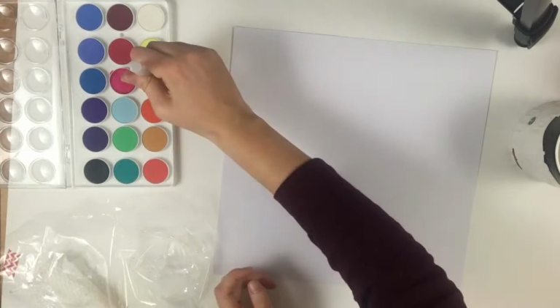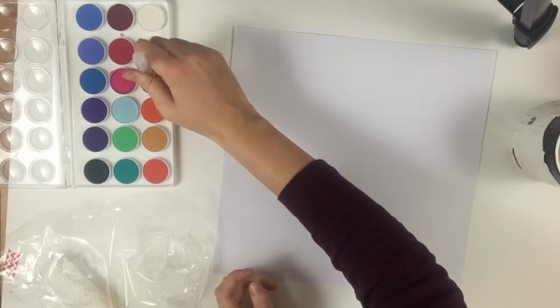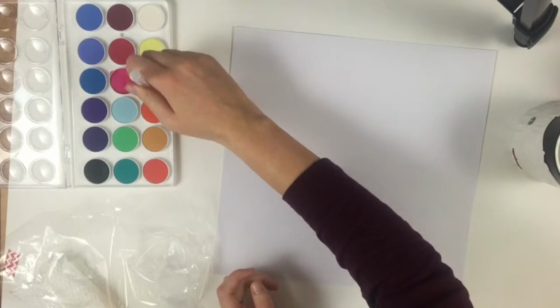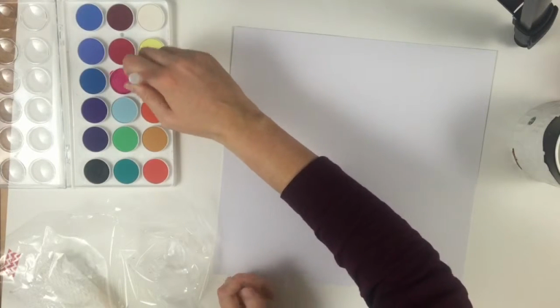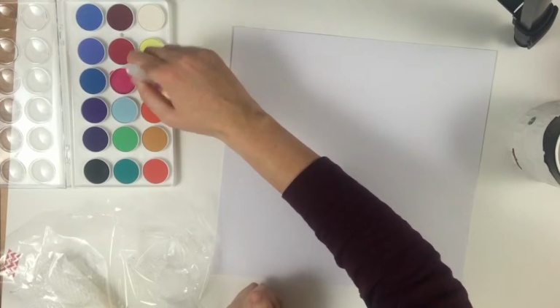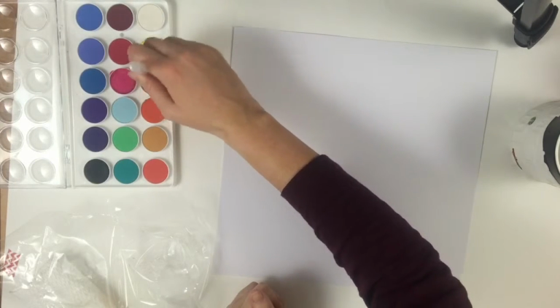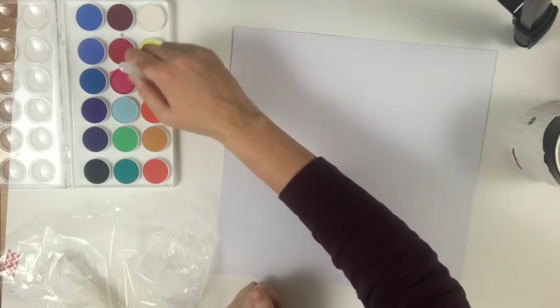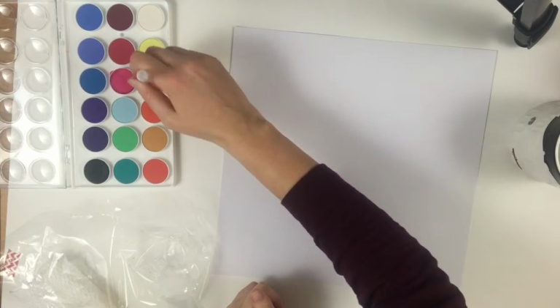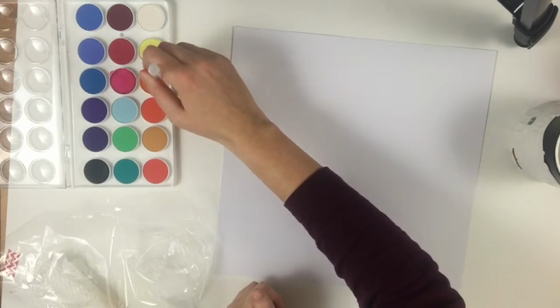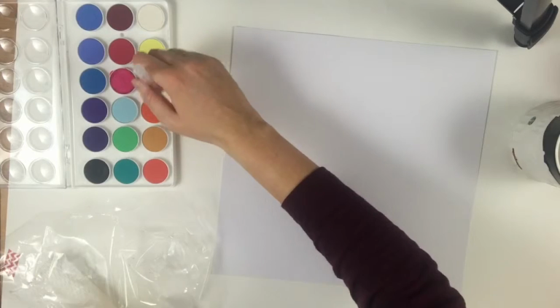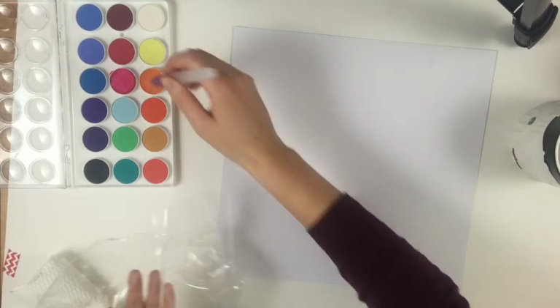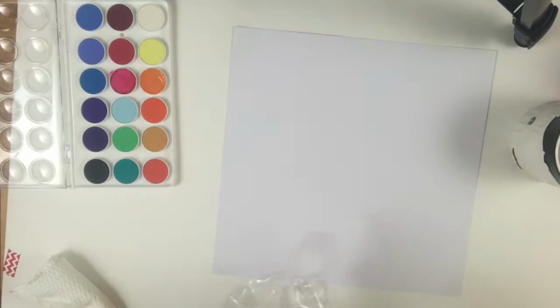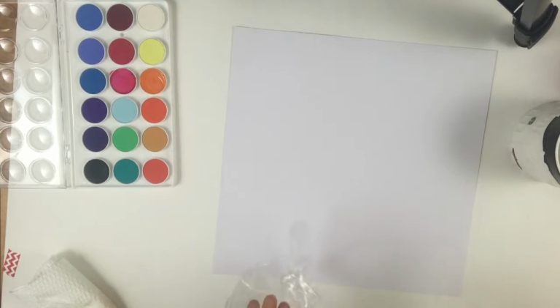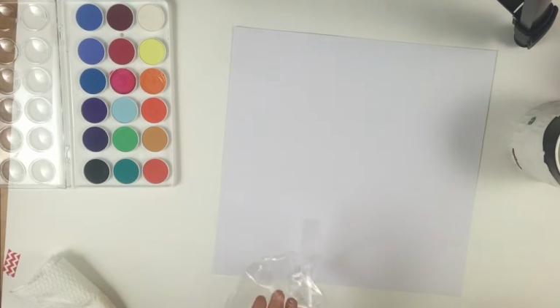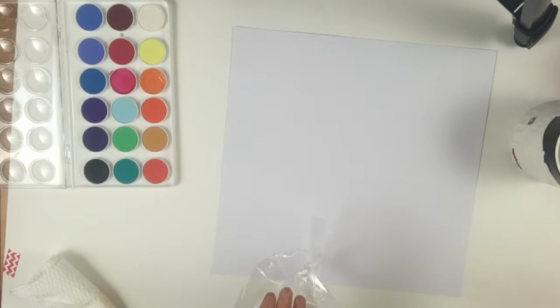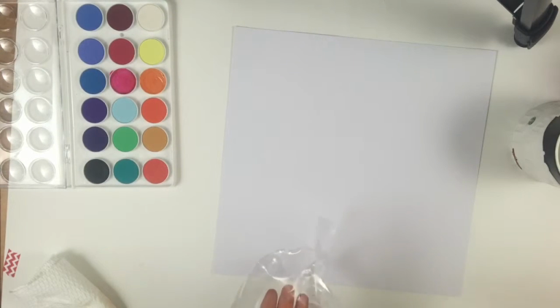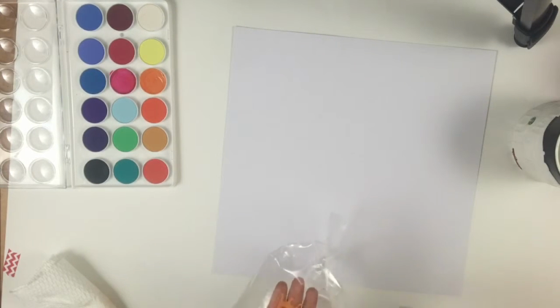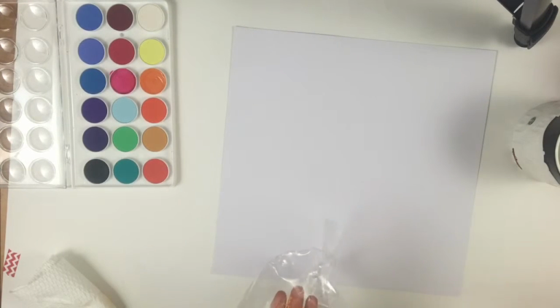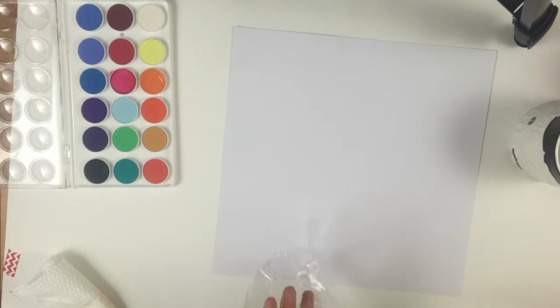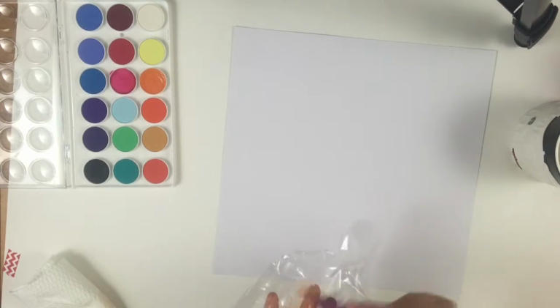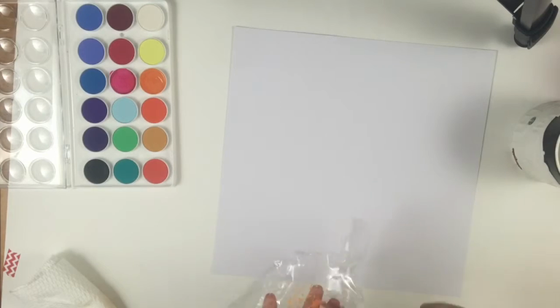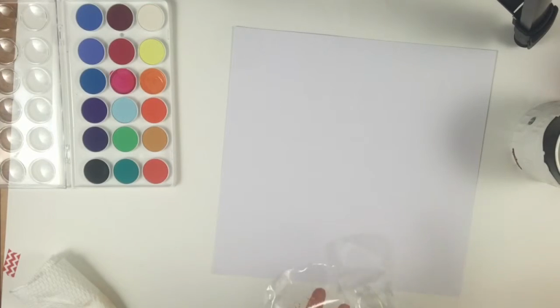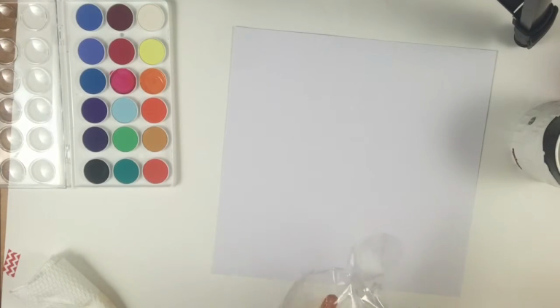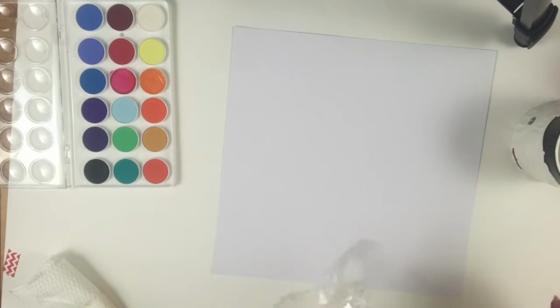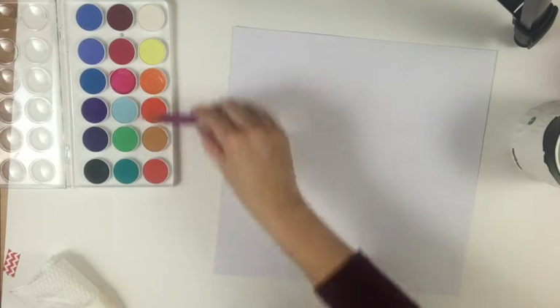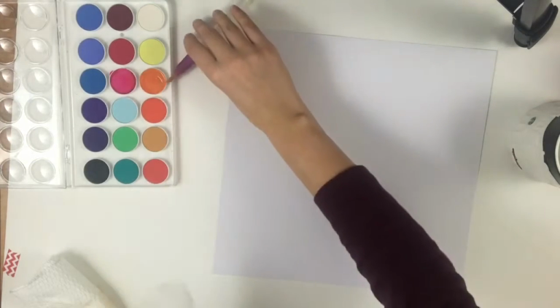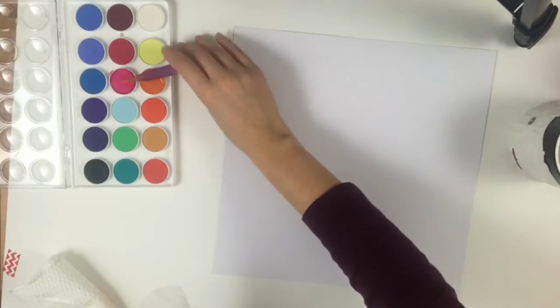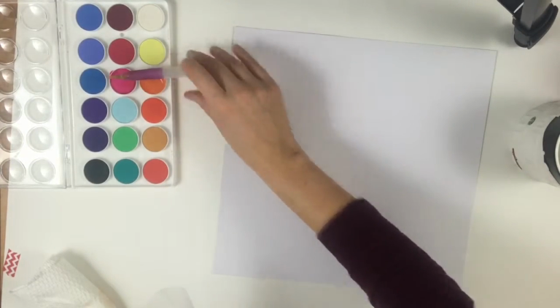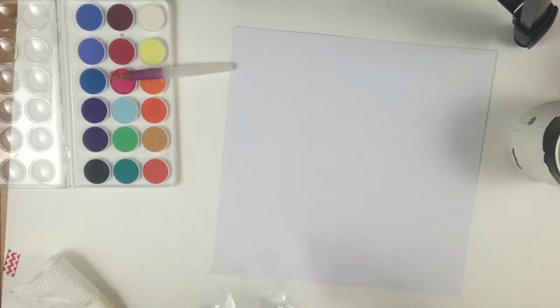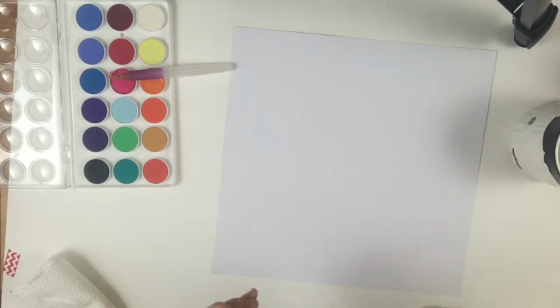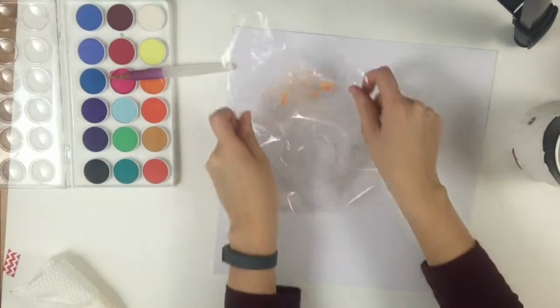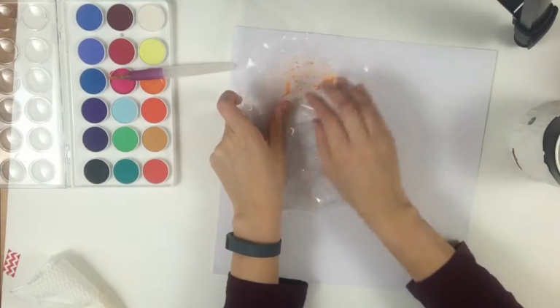Hey guys, I'm back with my very first mixed media layout. I was so excited. I got these like 20 minutes beforehand, got home, and immediately started playing around. This is my very first mixed media layout I've literally ever done.